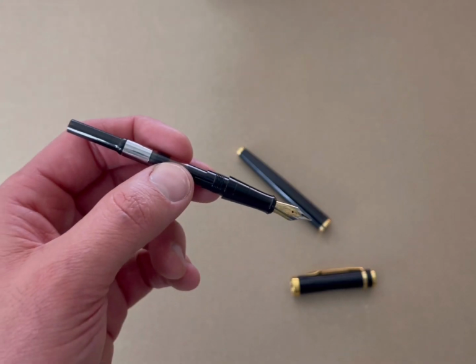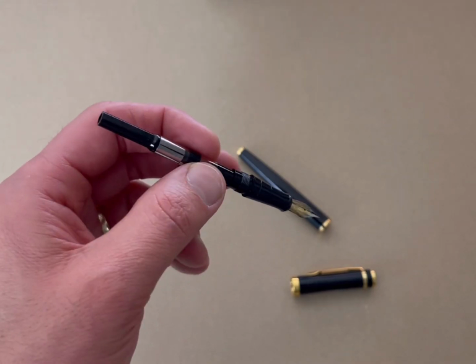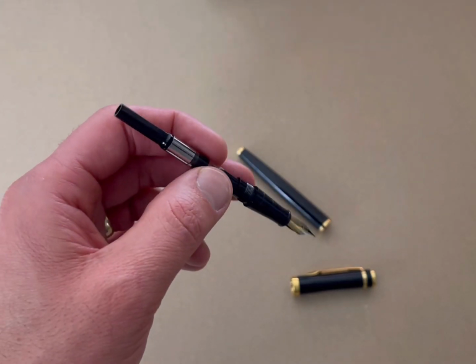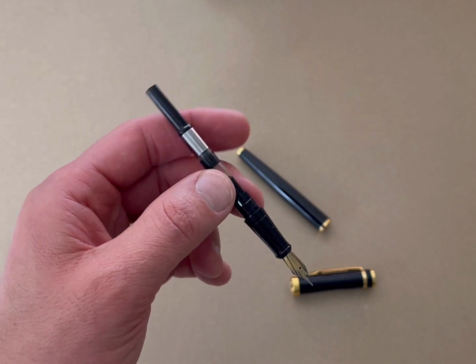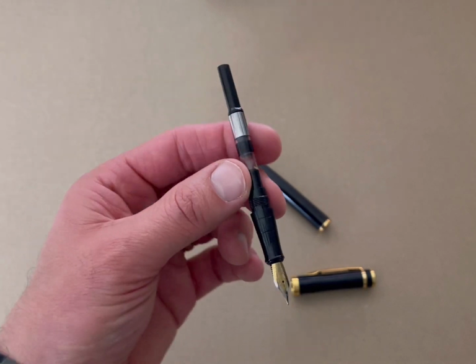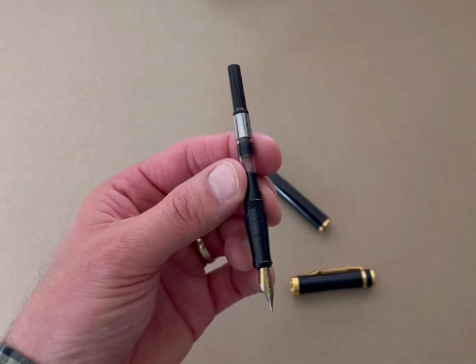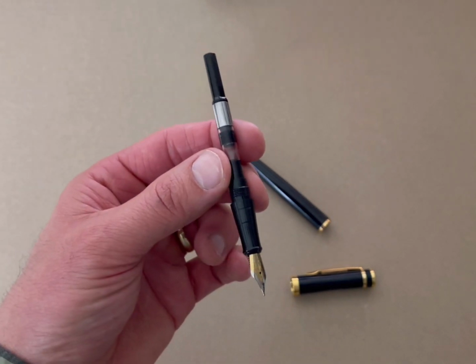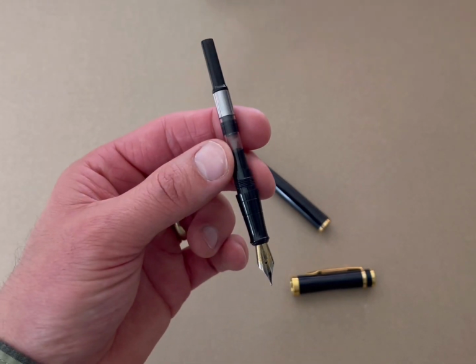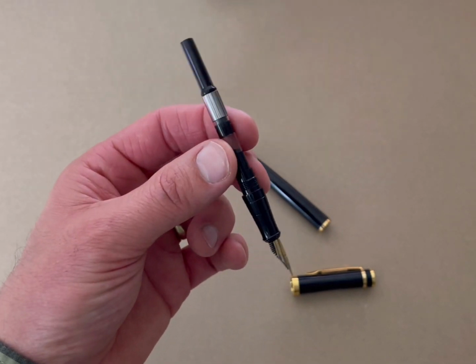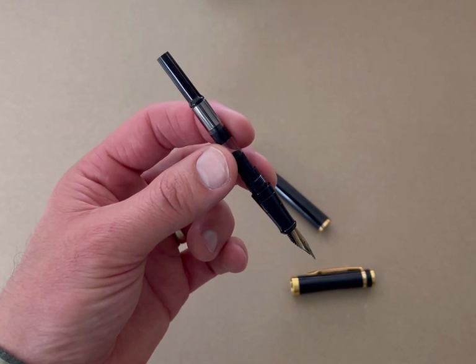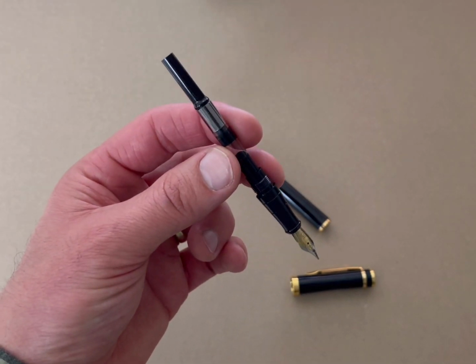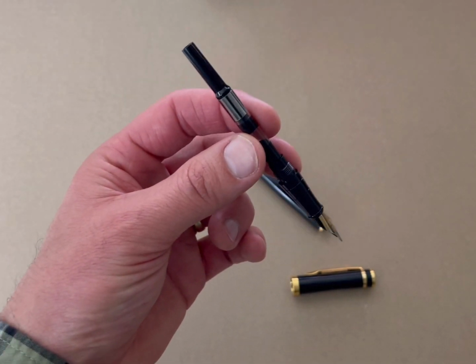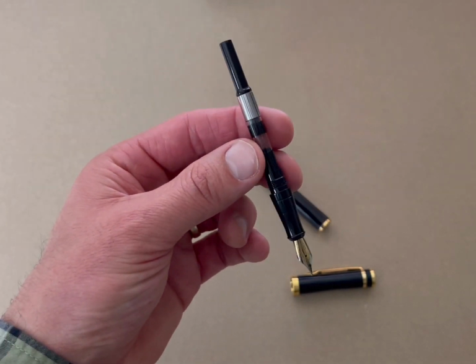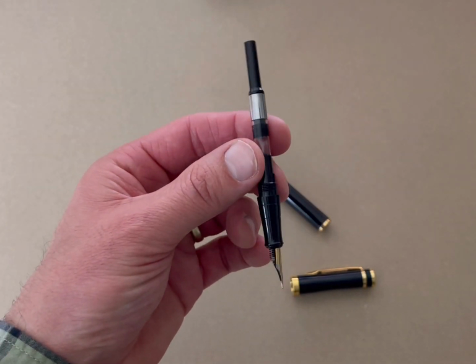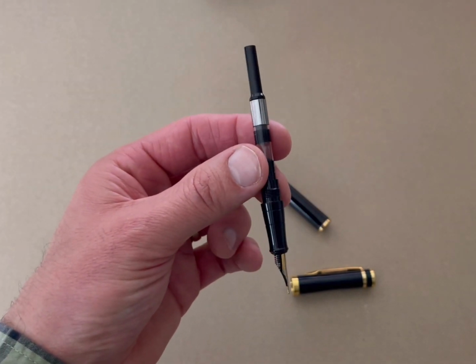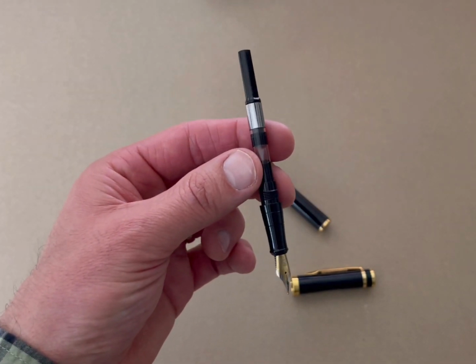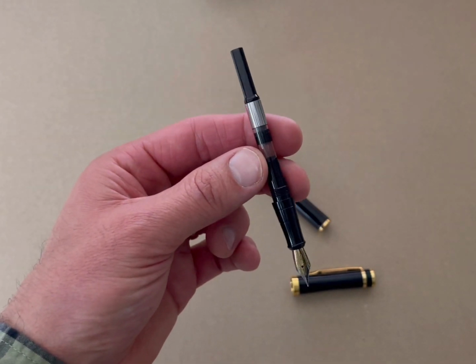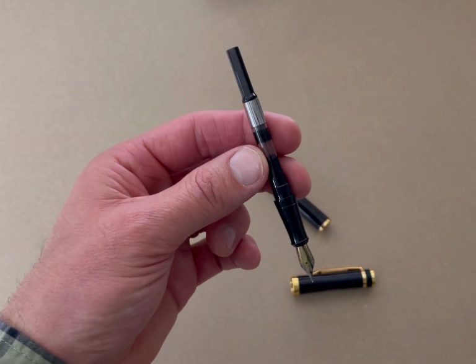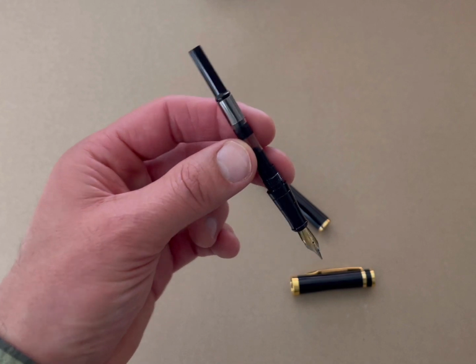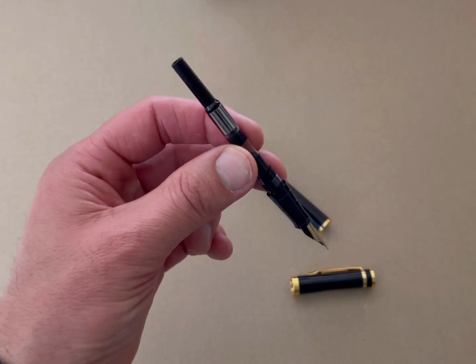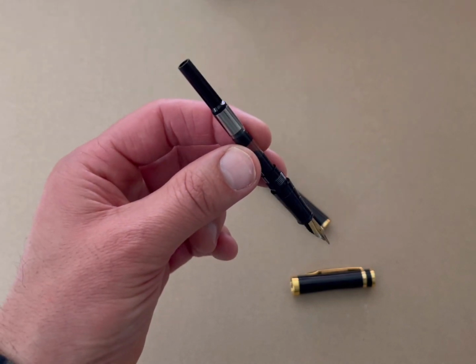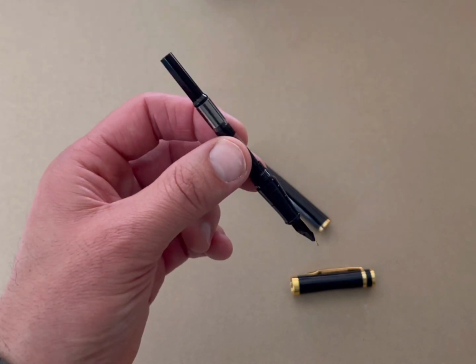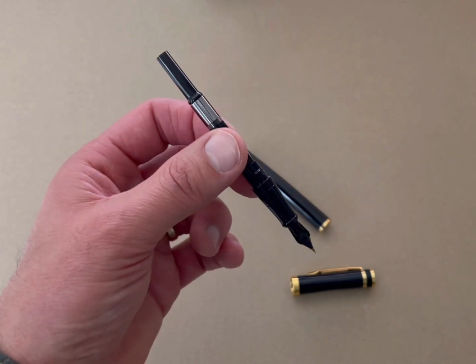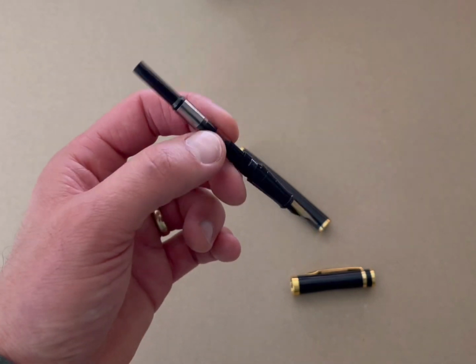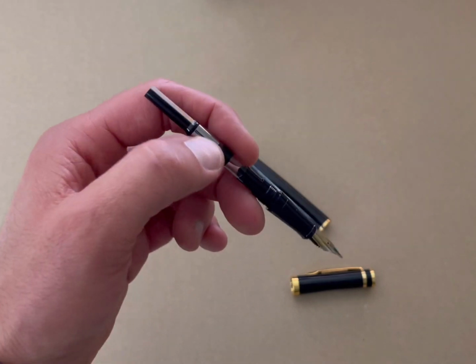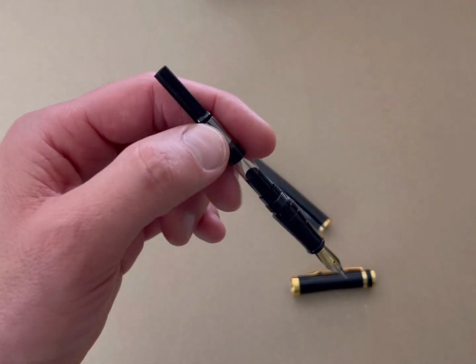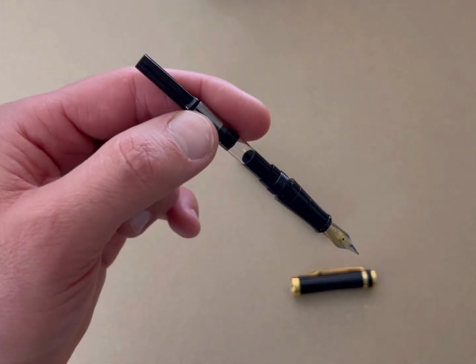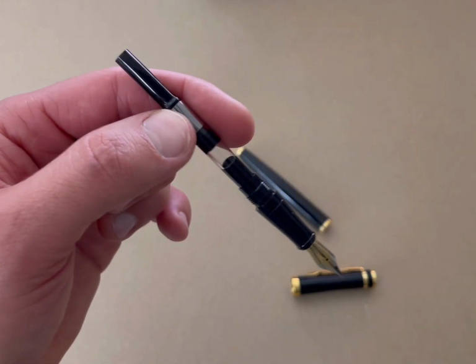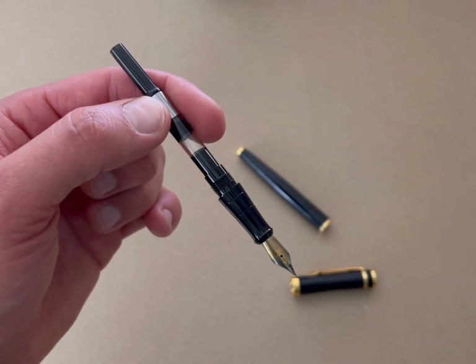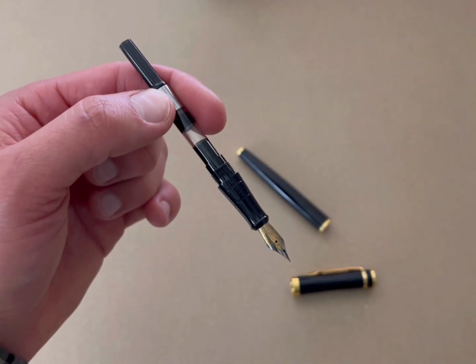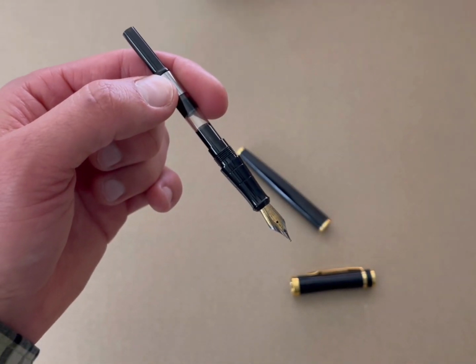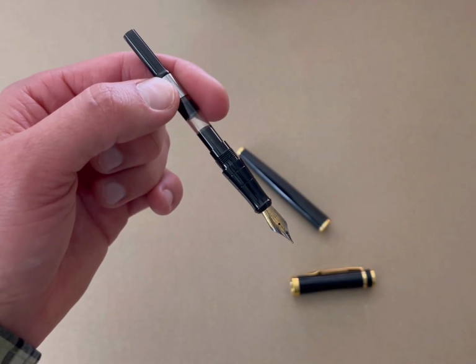This is the pen disassembled. Another option you have is to actually get the plunger, which is what I've done here. I've opted to just manually refill it with ink. As you can see, I have black ink in there.